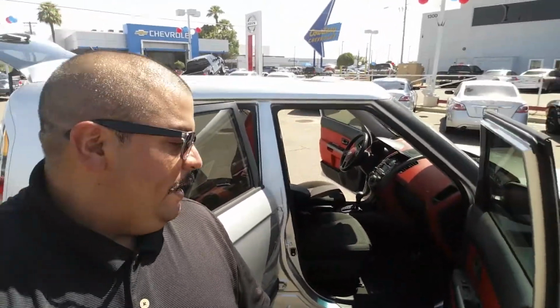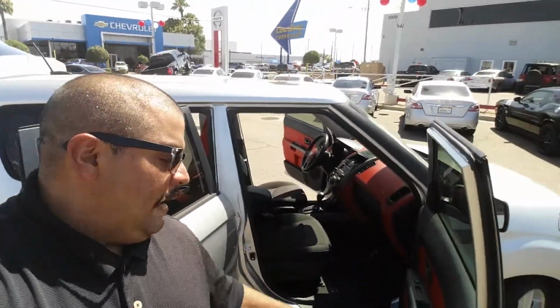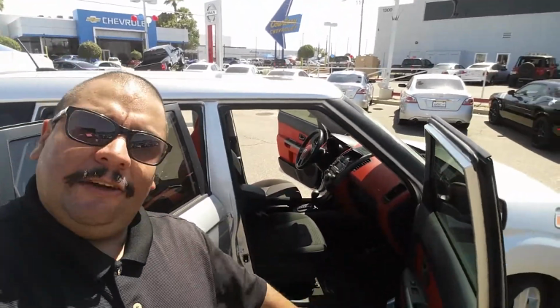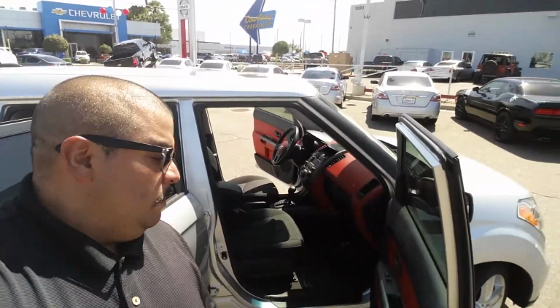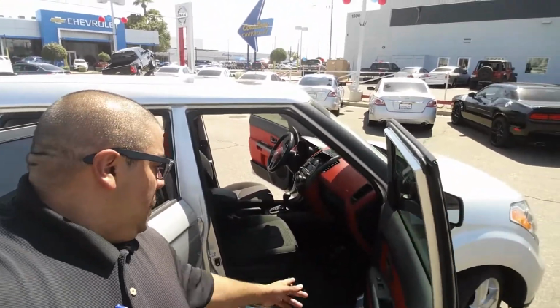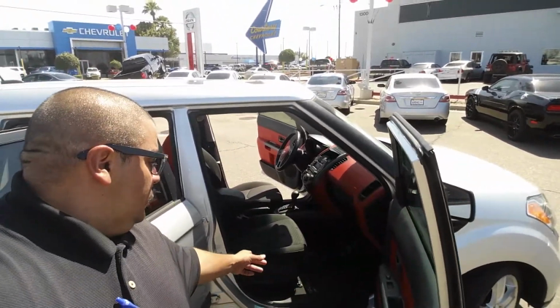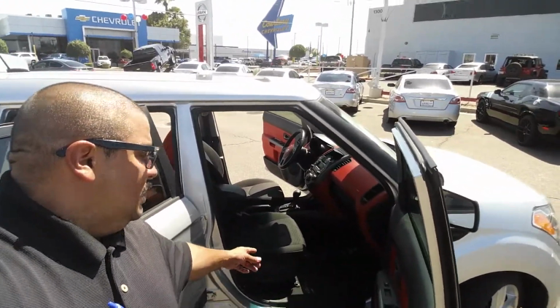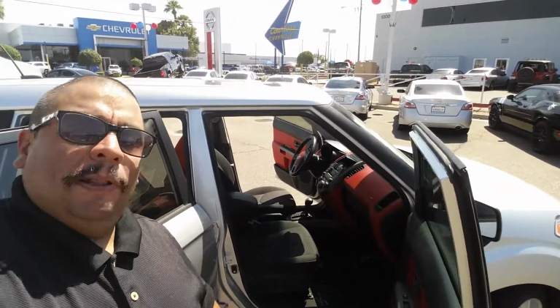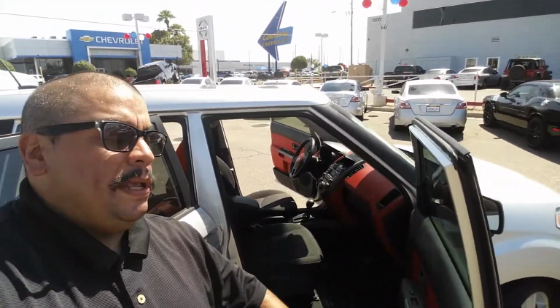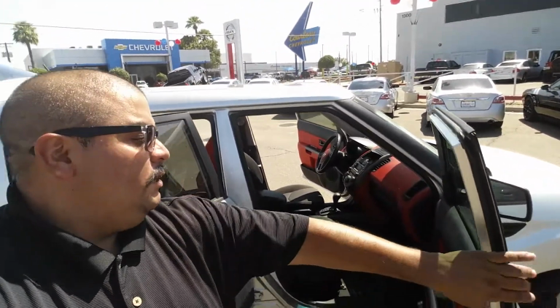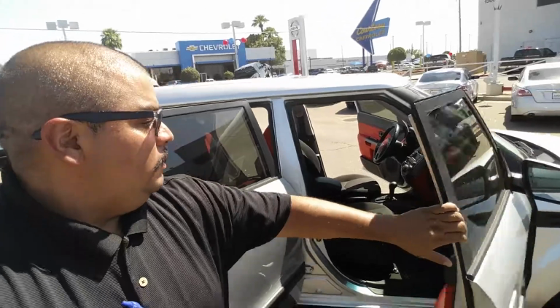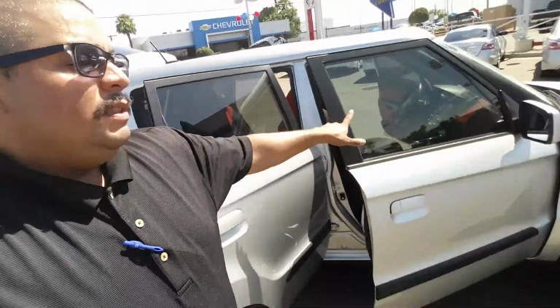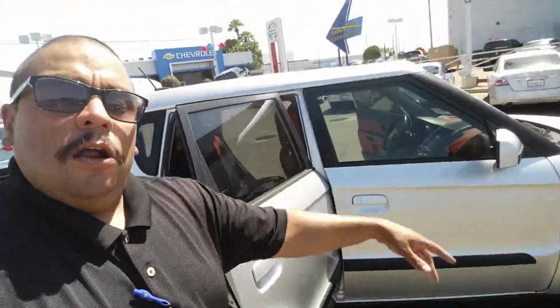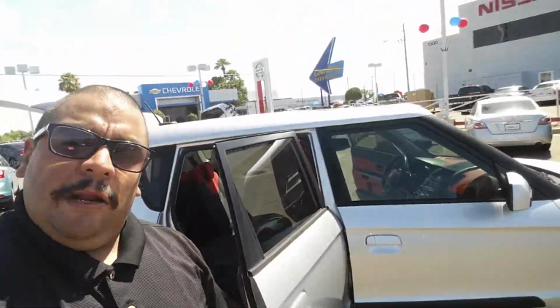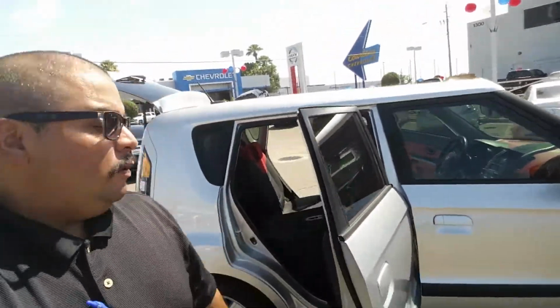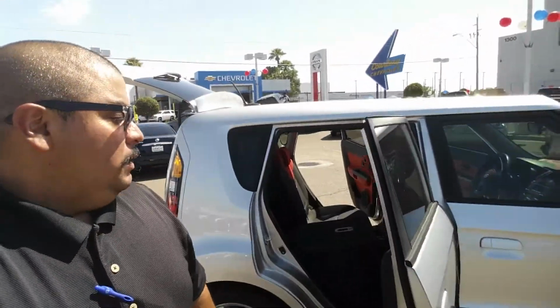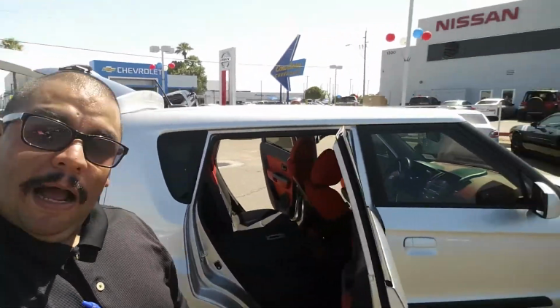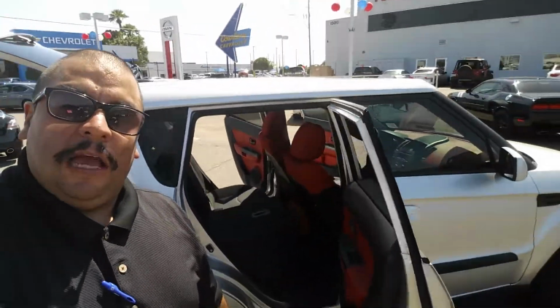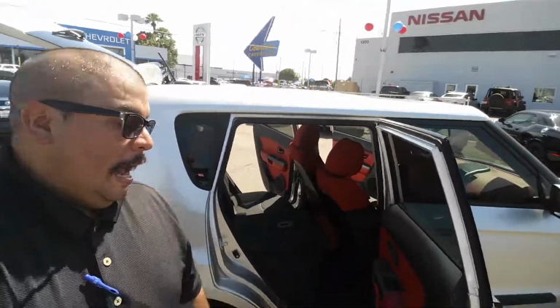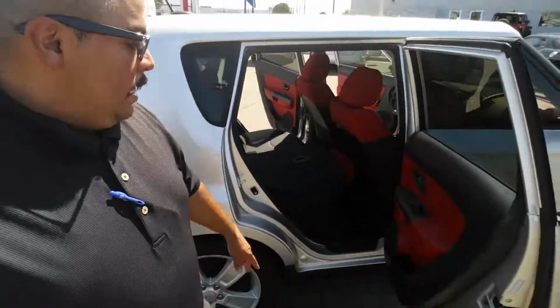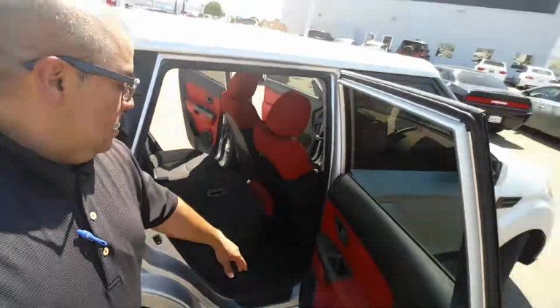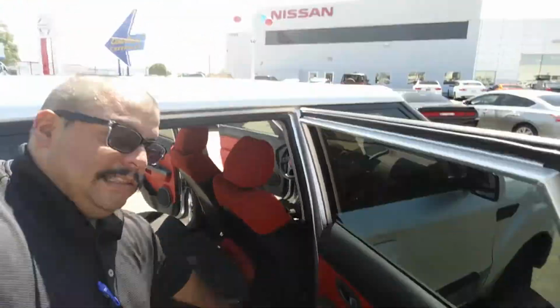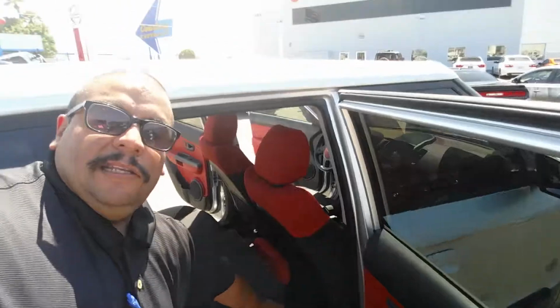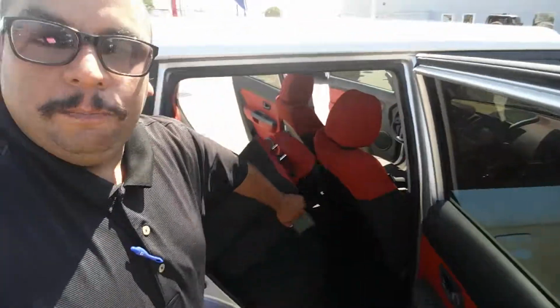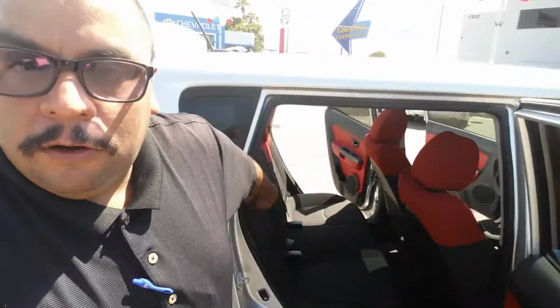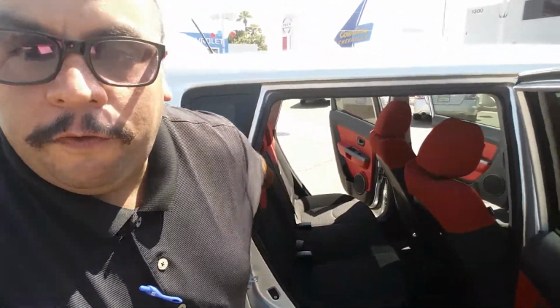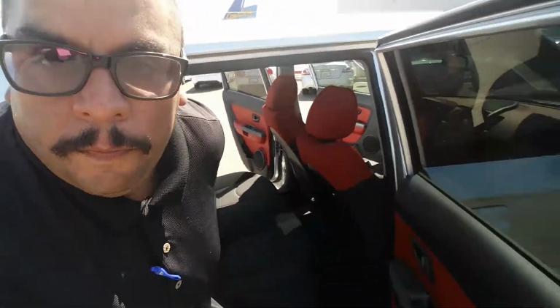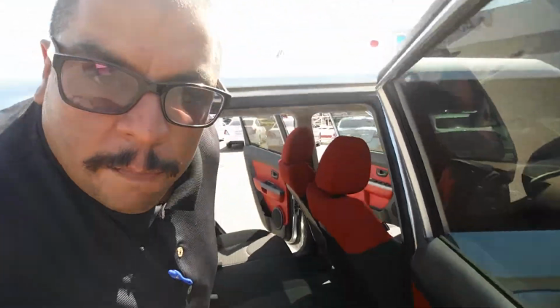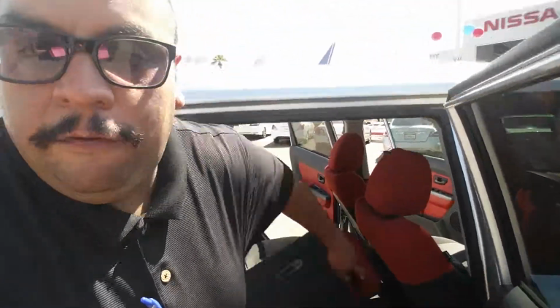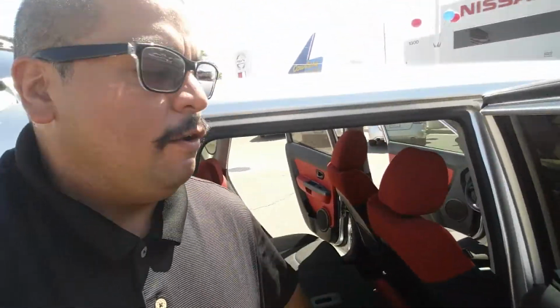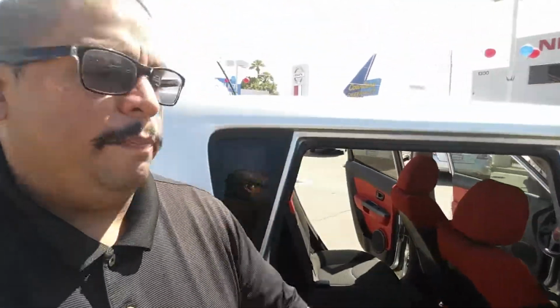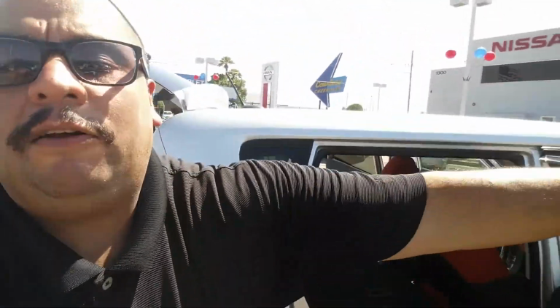It is here and available as you can see. This vehicle pretty much speaks for itself. It has a very nice red and black interior trim level. As you can see, it's going to have plenty of space in the front. This car does get about 30 miles per gallon on the highway.